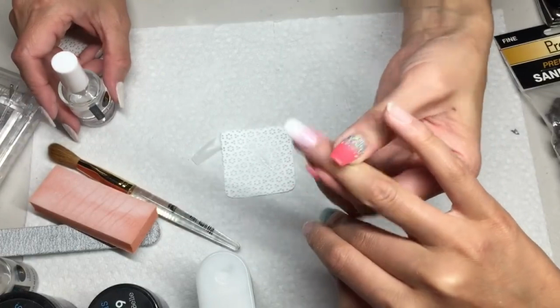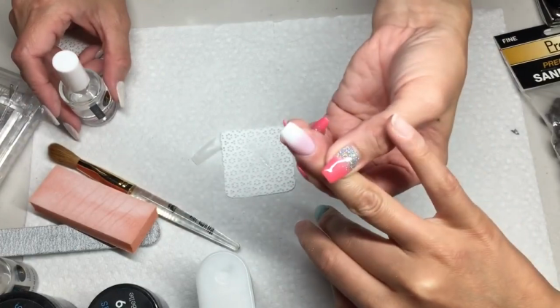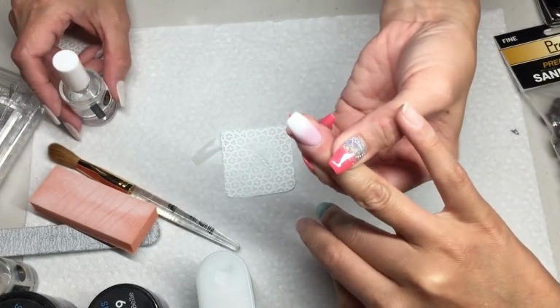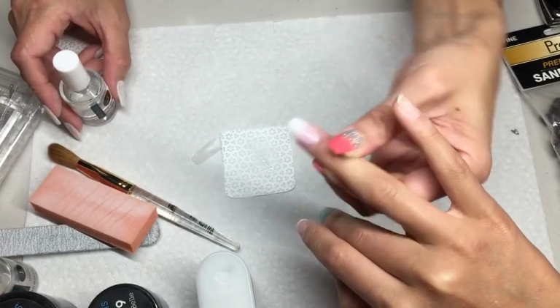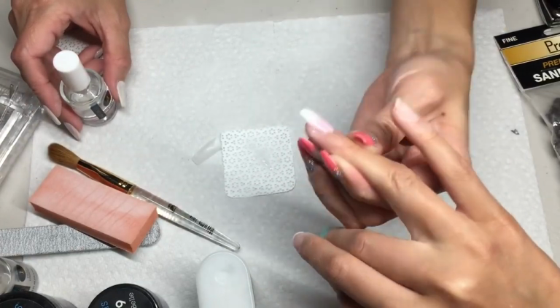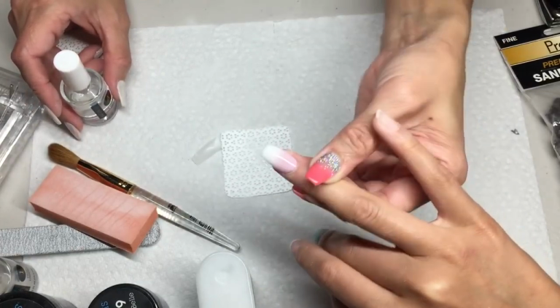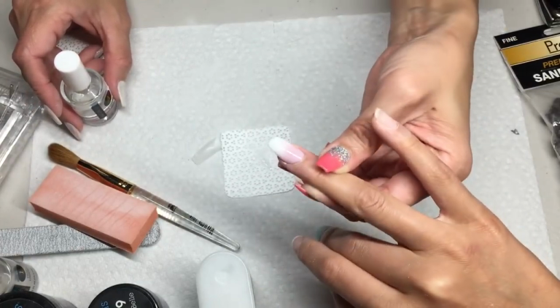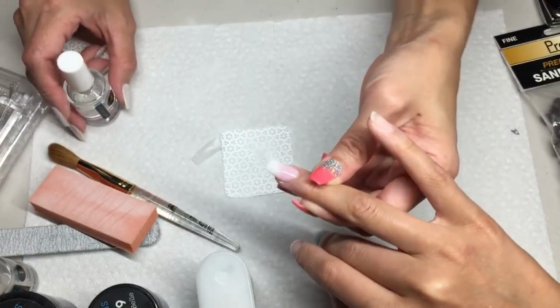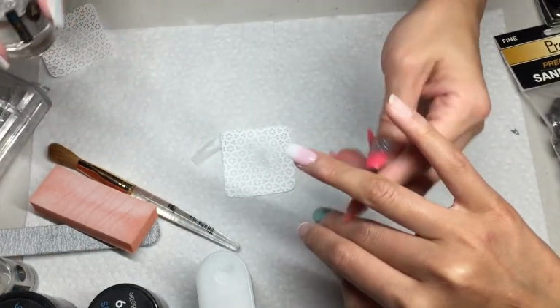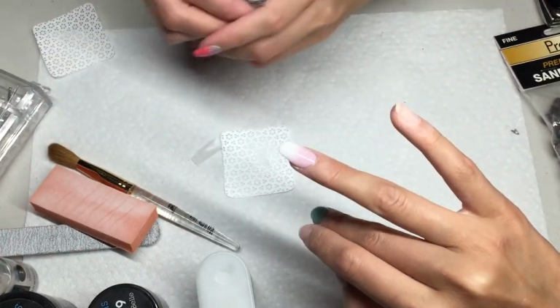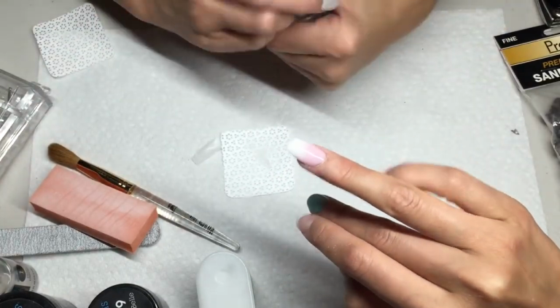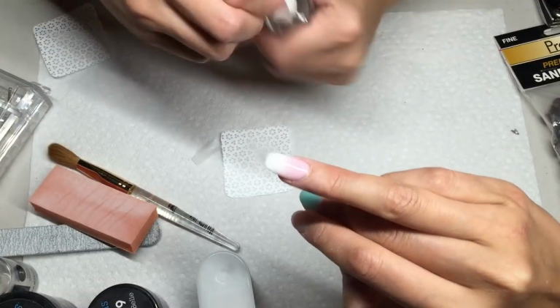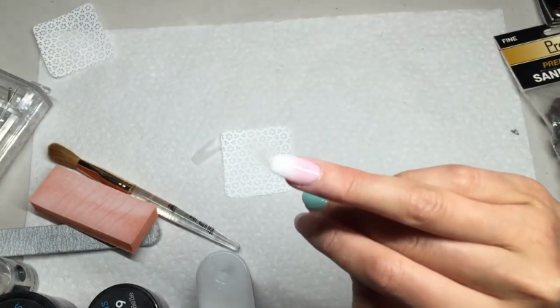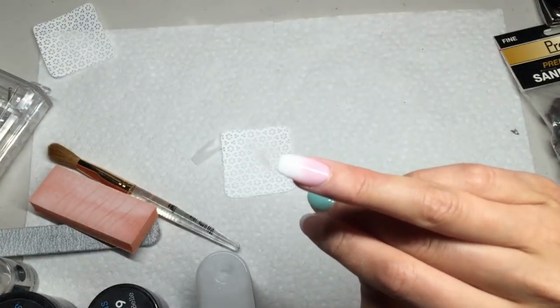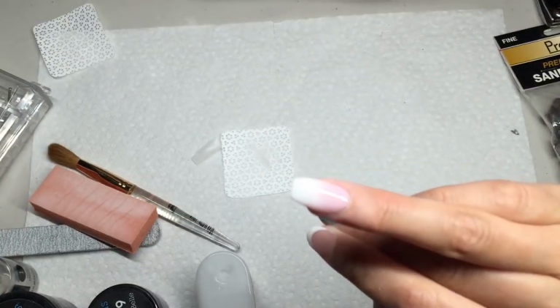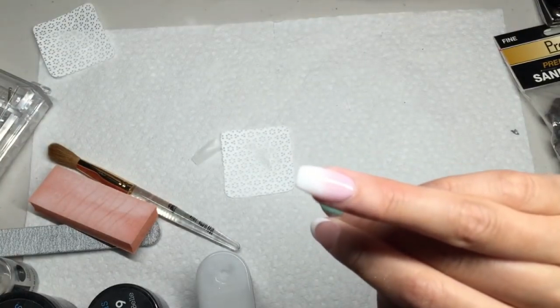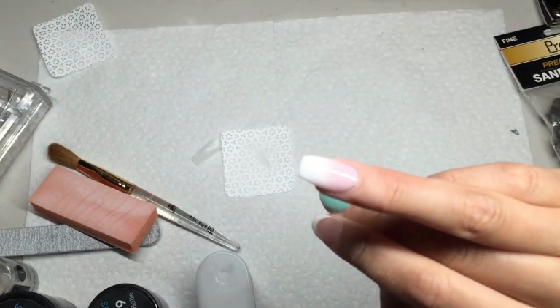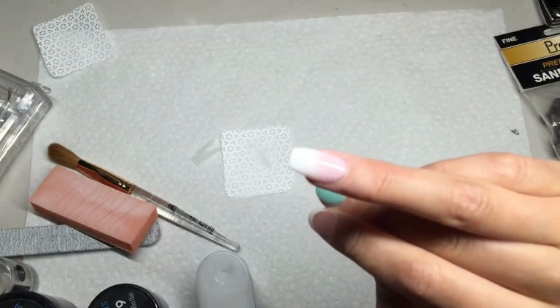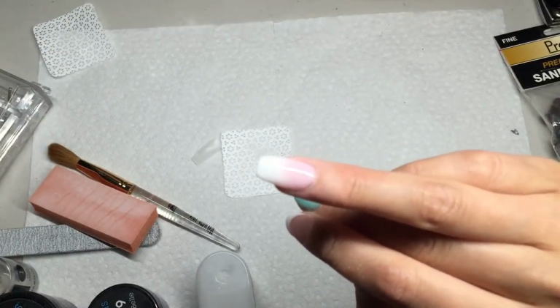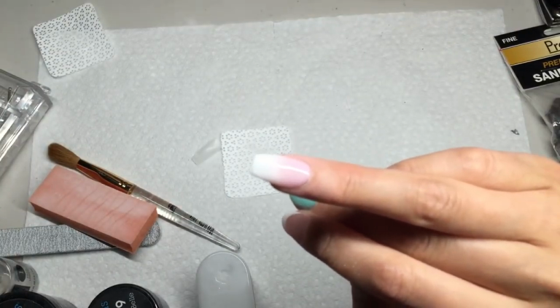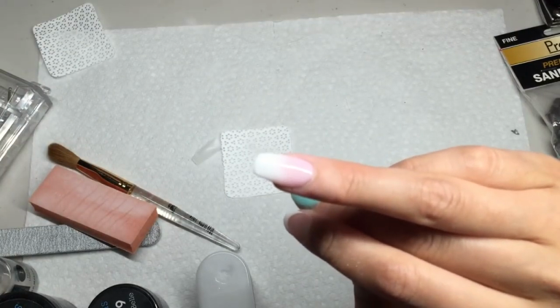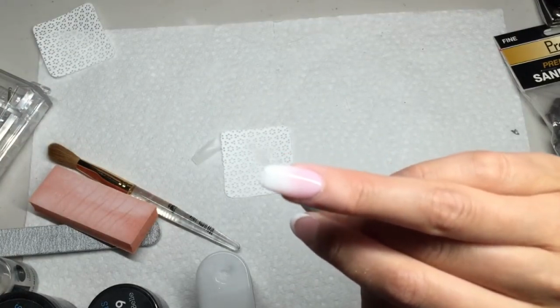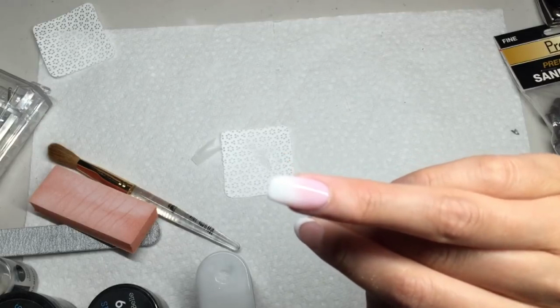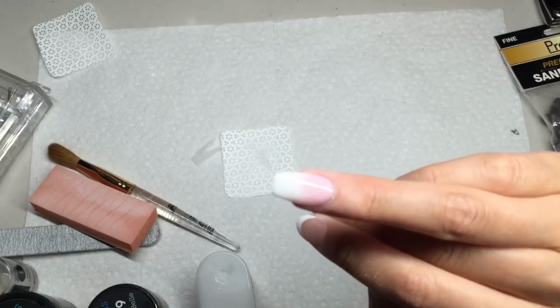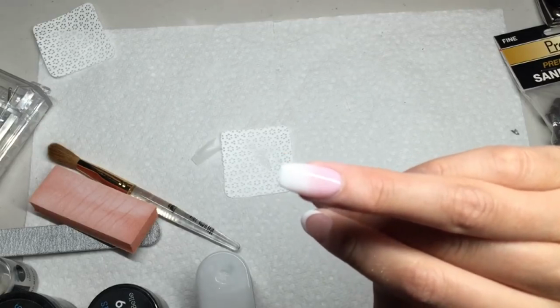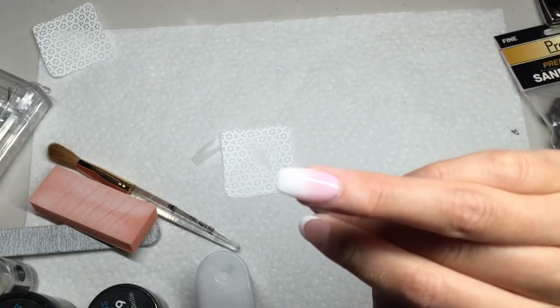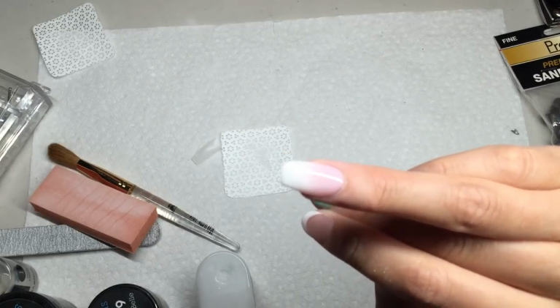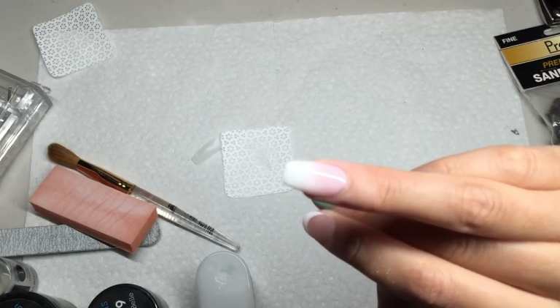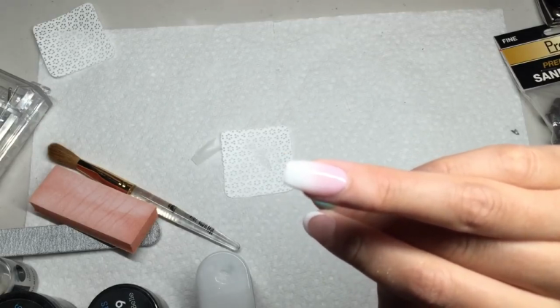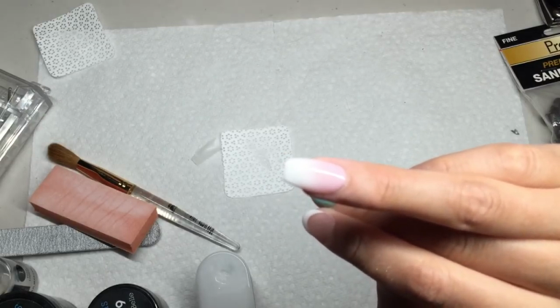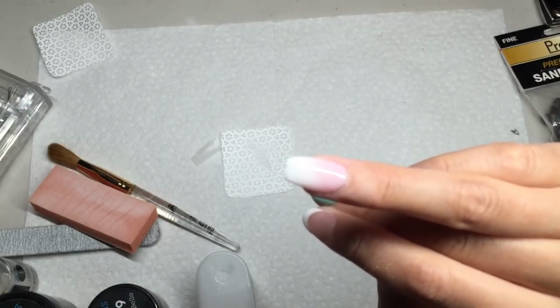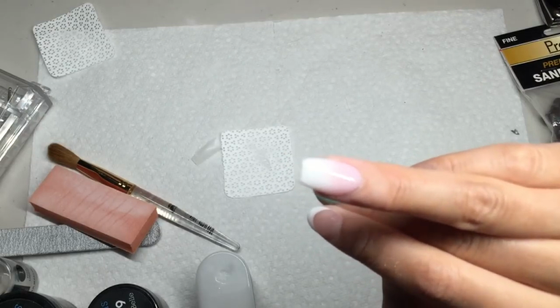What do you think? Good, right? If you have any questions, my name is Sarah and I'm from Atlanta Nail Supply. Call me or email me if you have any questions. Good luck.